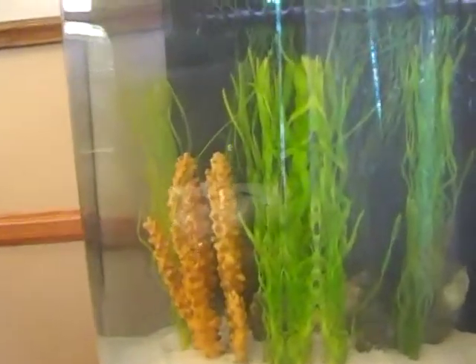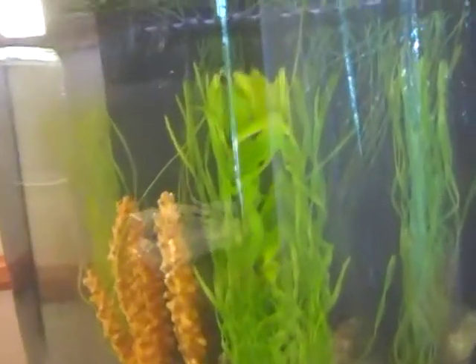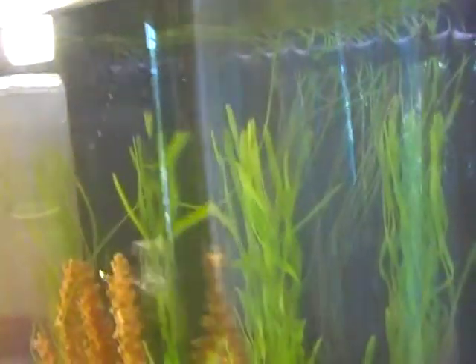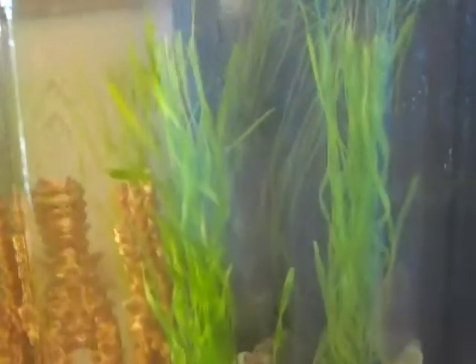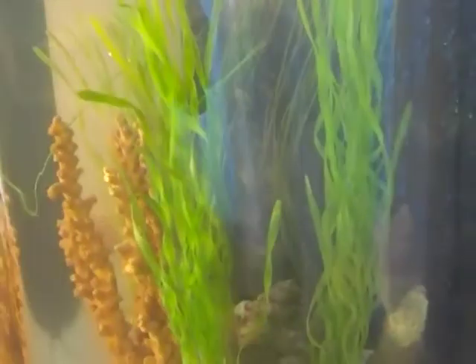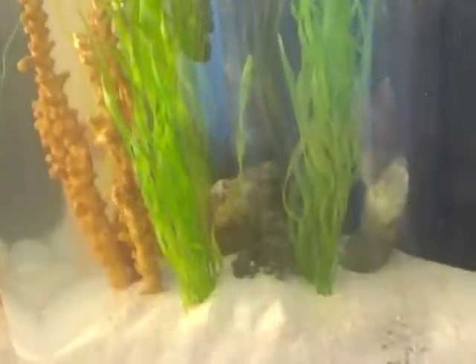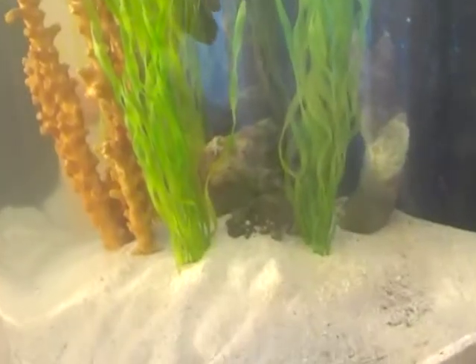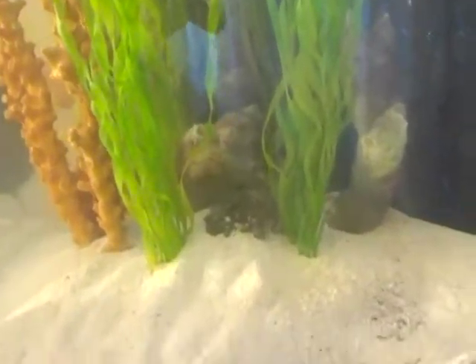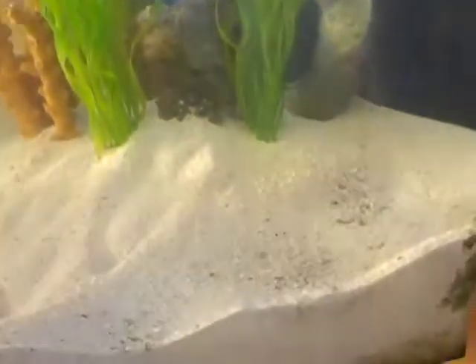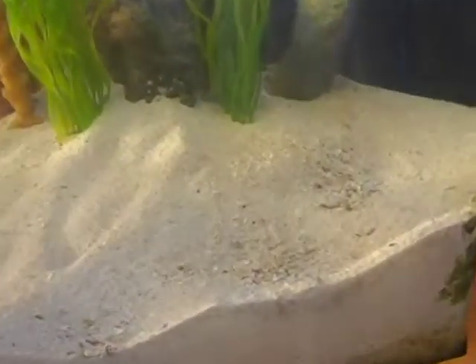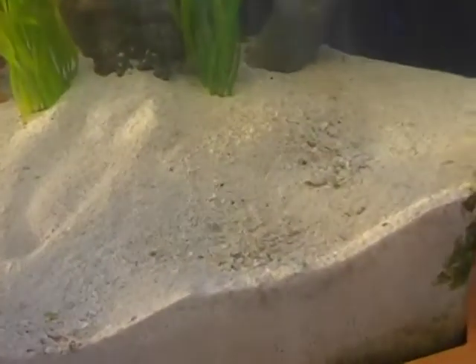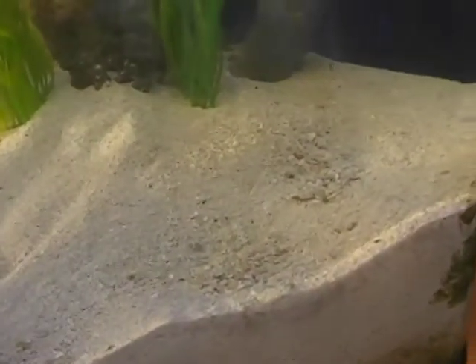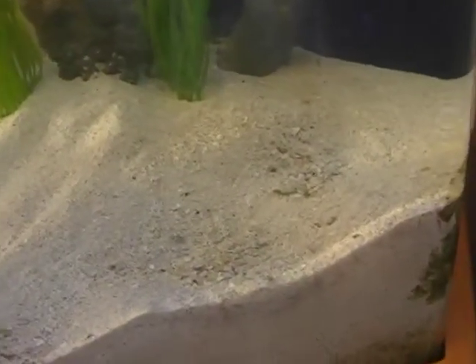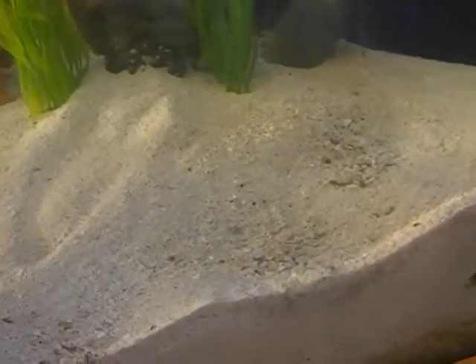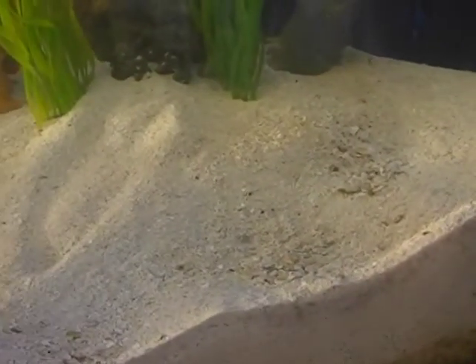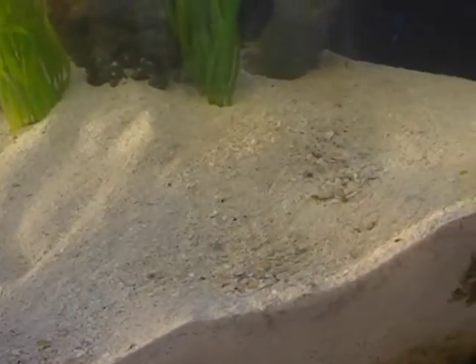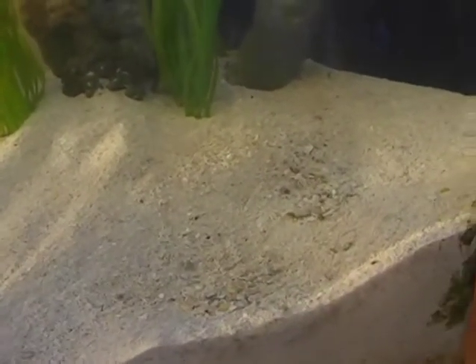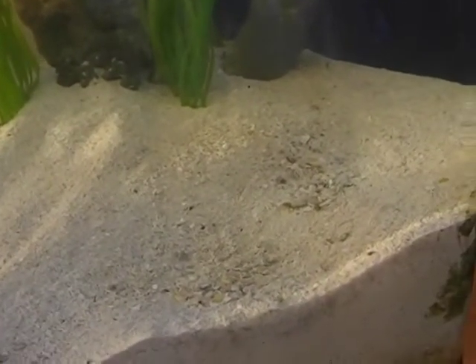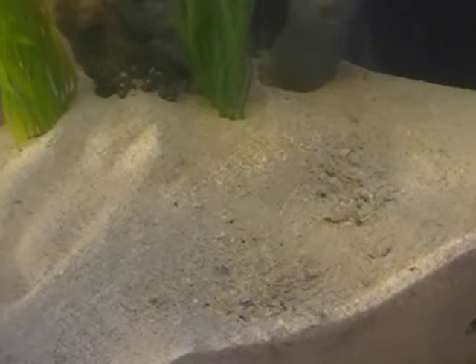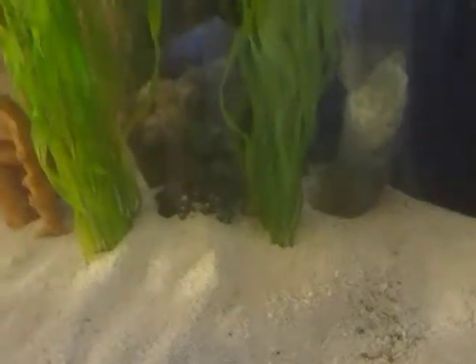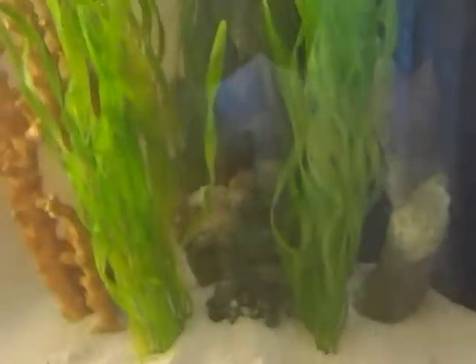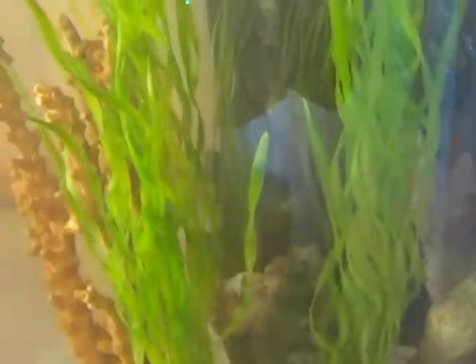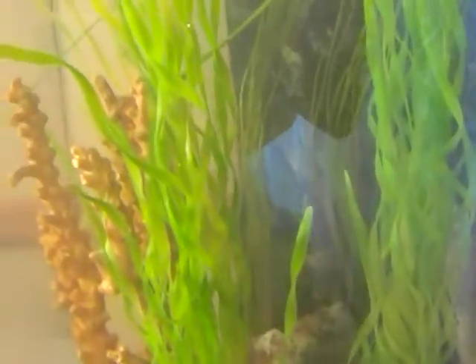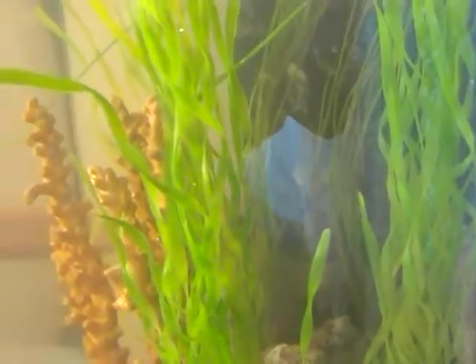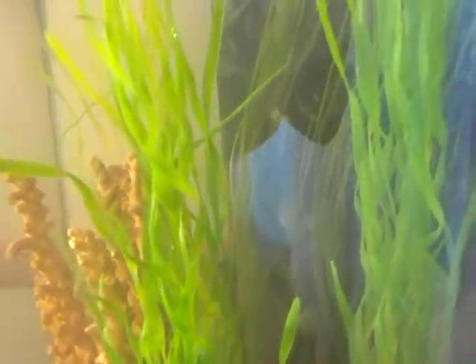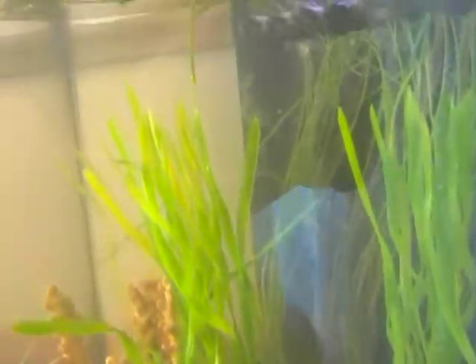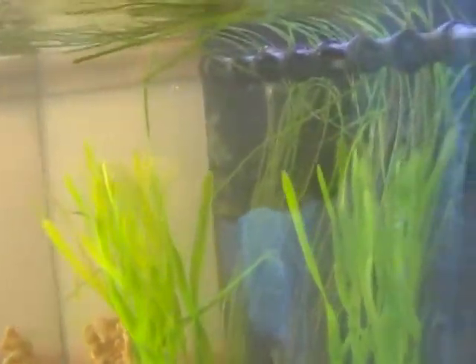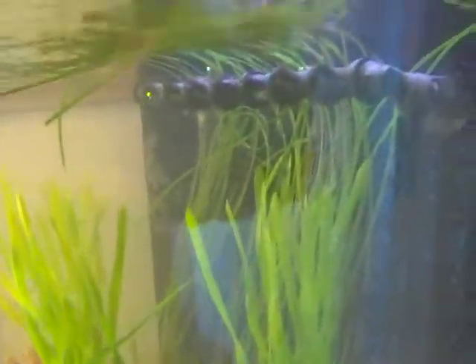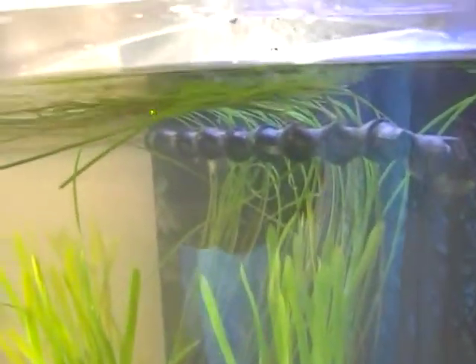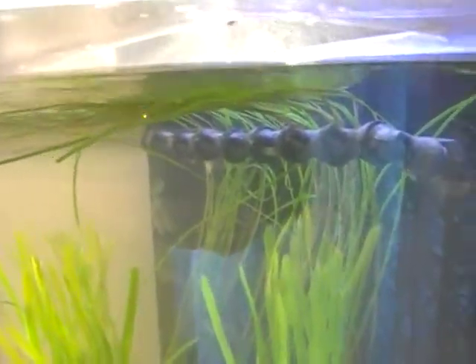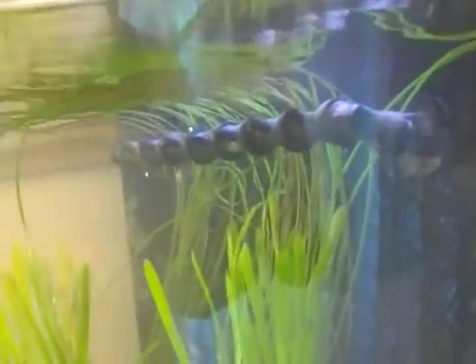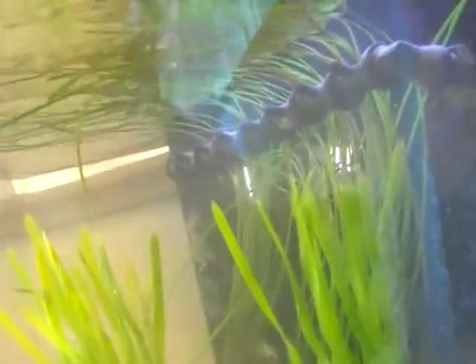Welcome back to part two of the Garden of Eels and Horses. It's been a good week since we added the live sand. You can see the water's cleared up quite well. We've also put the plastic decorations into the tank.